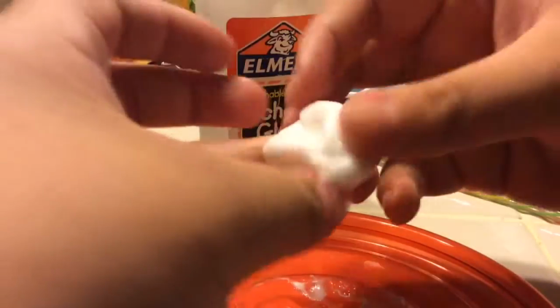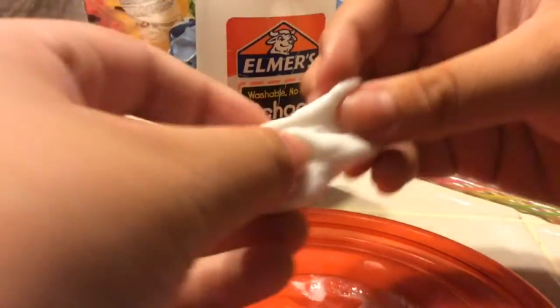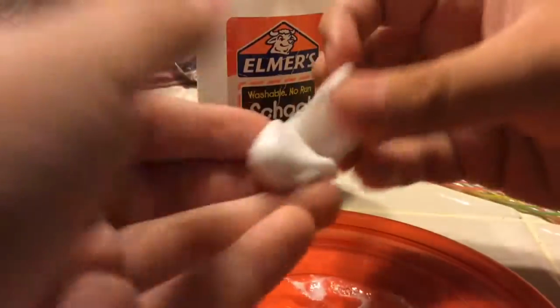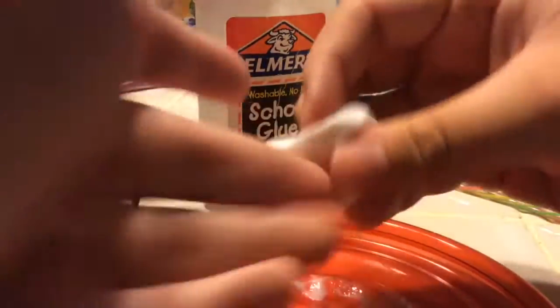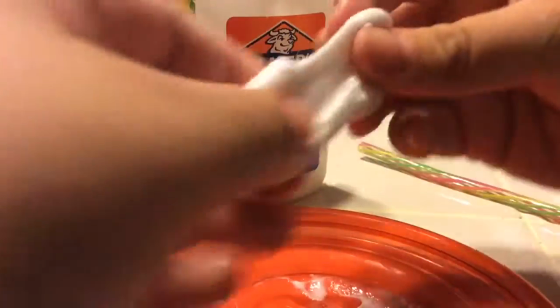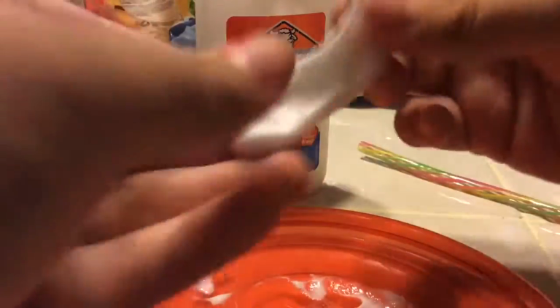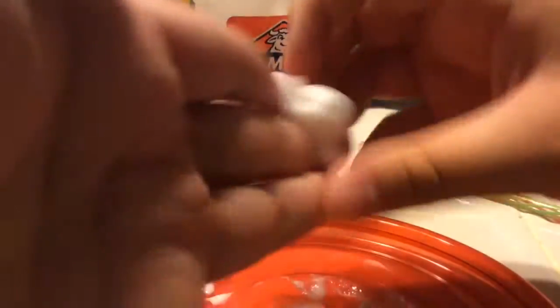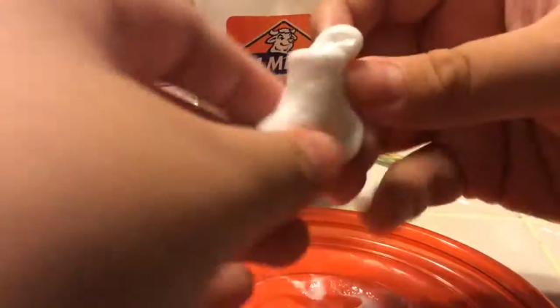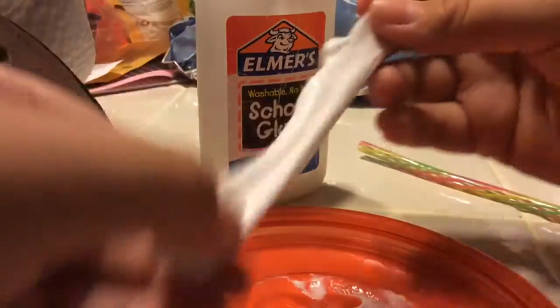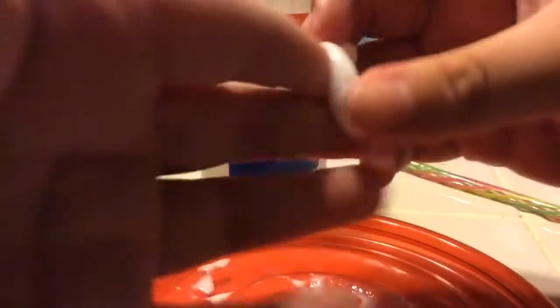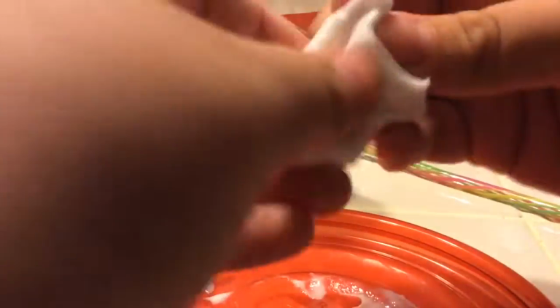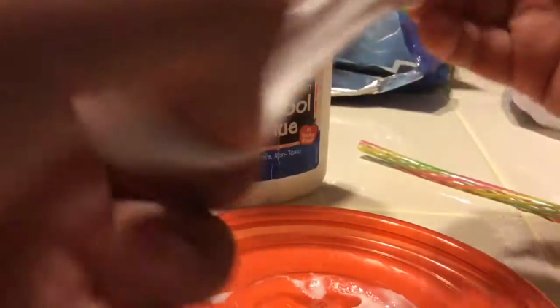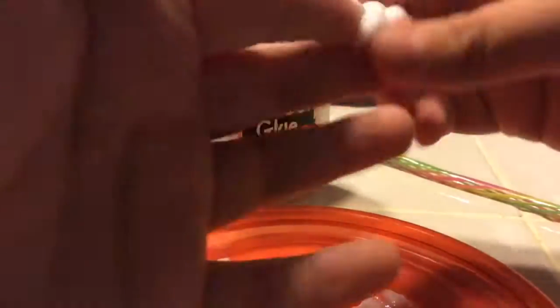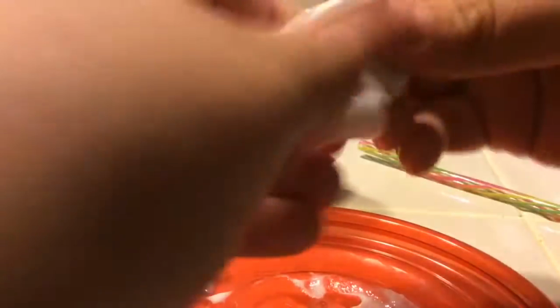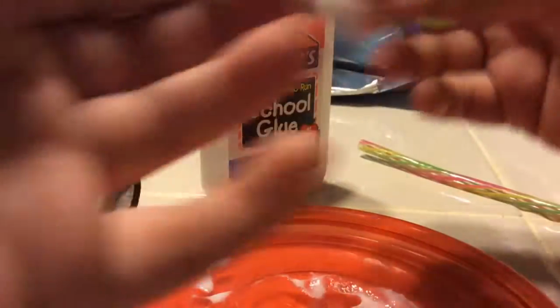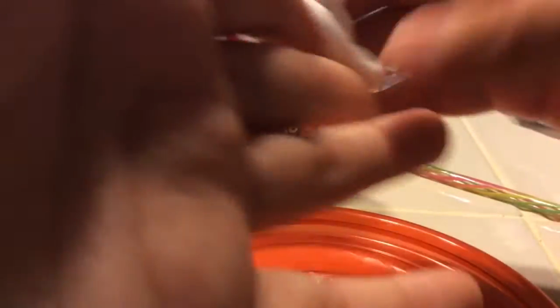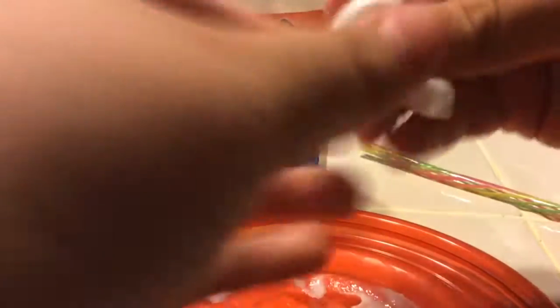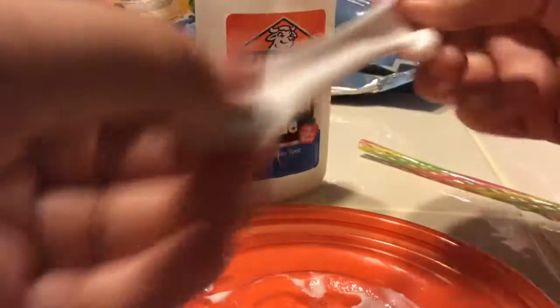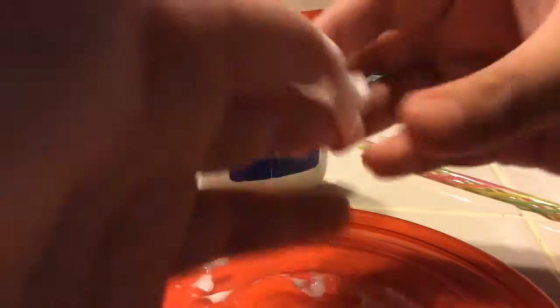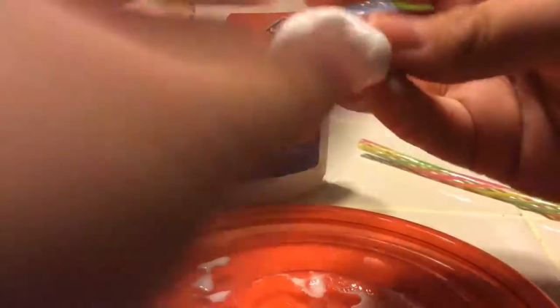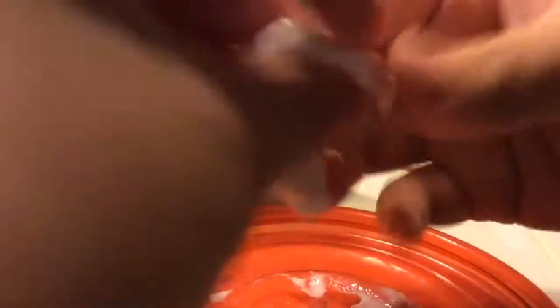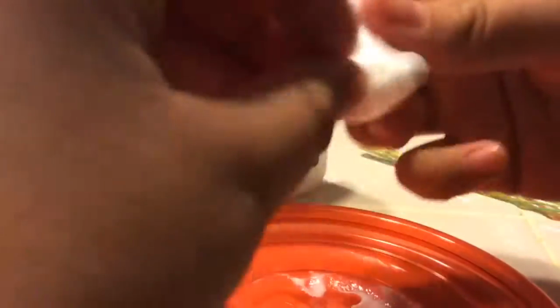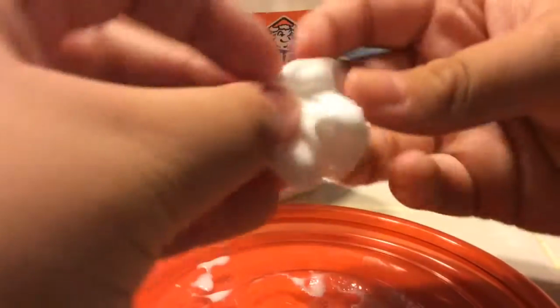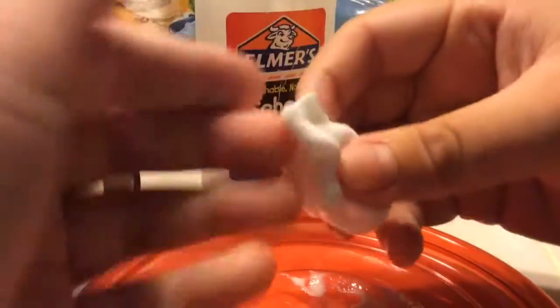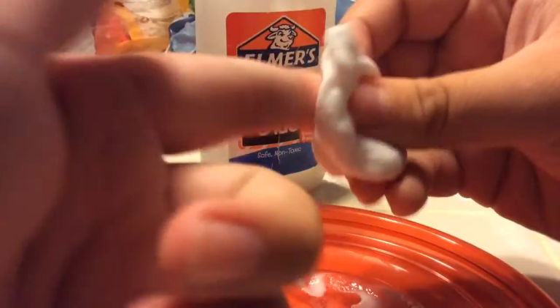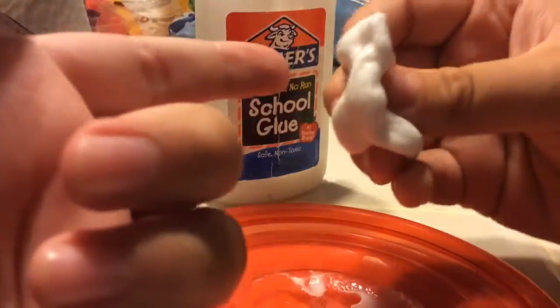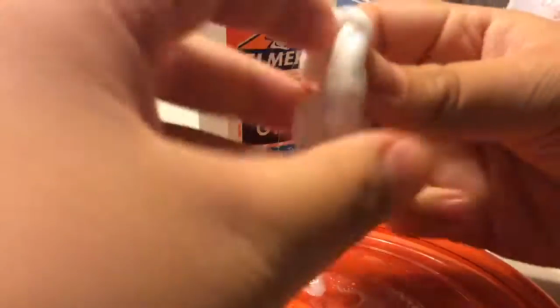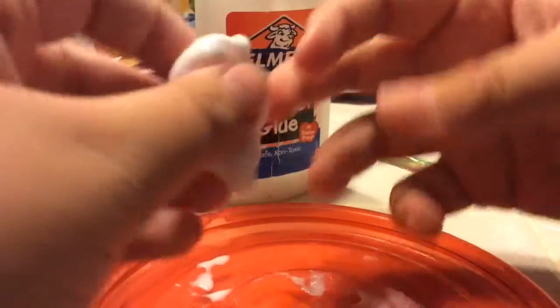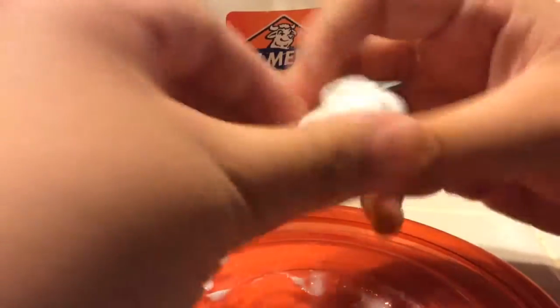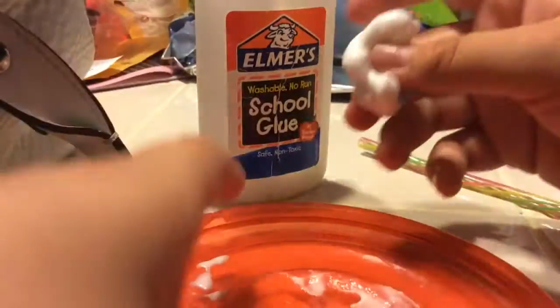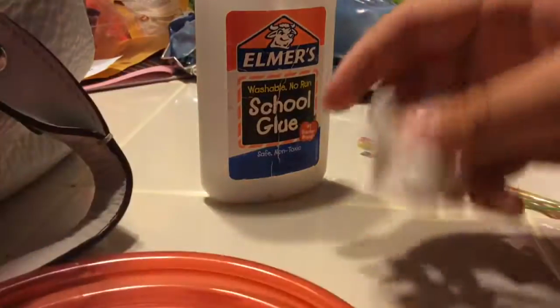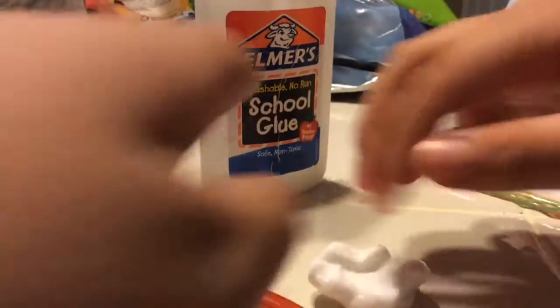That's how you make slime, guys. If this doesn't work for you, comment down below and I will try to find a way. It doesn't stick to your hands — I think you can poke it.